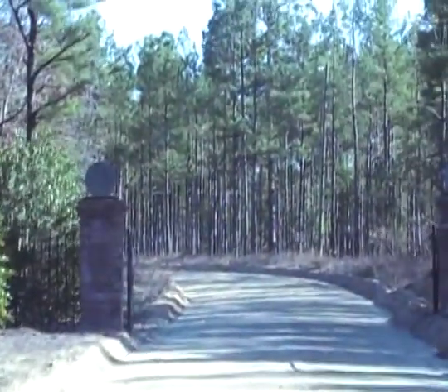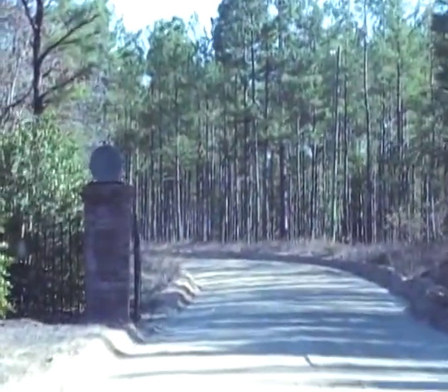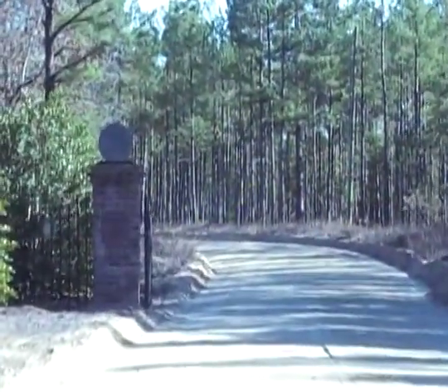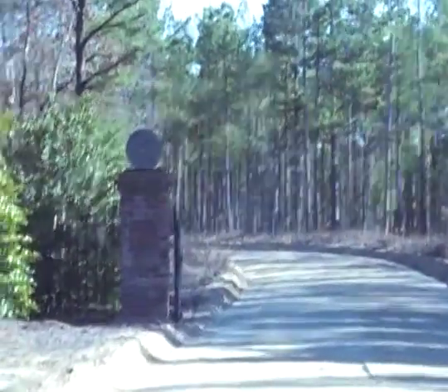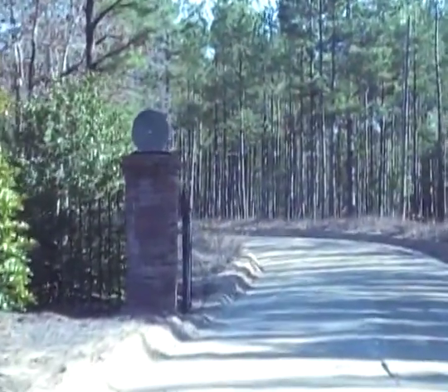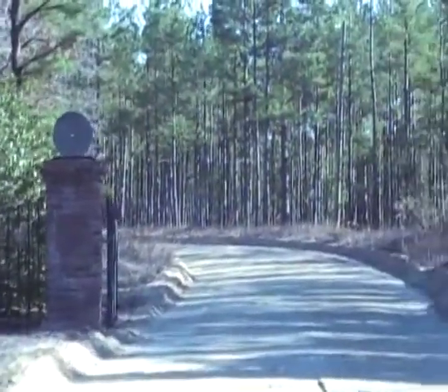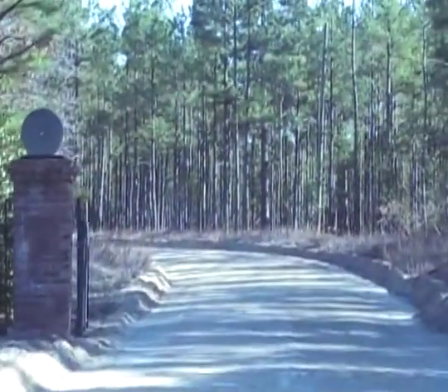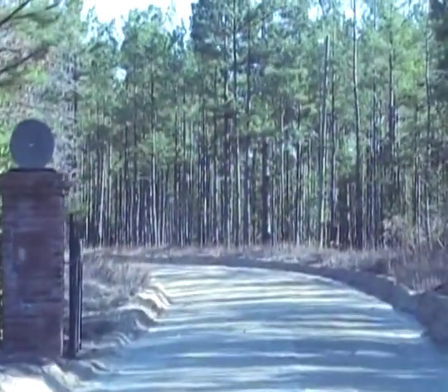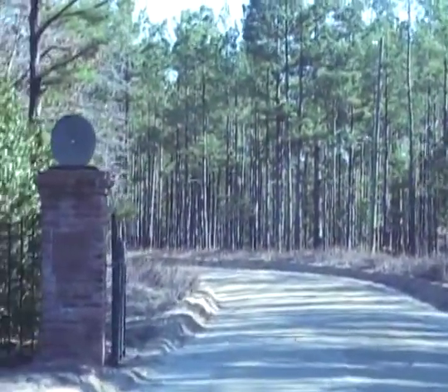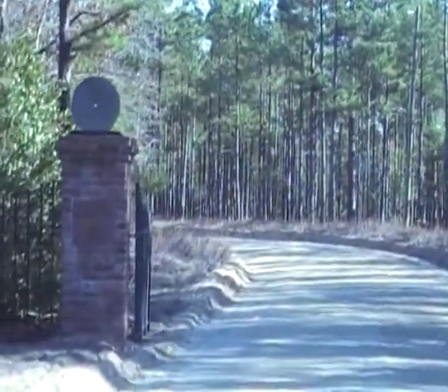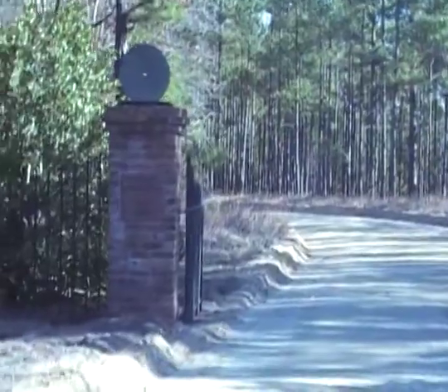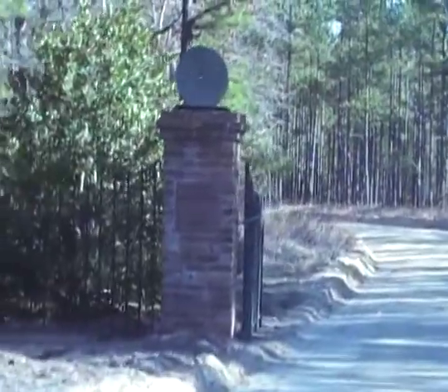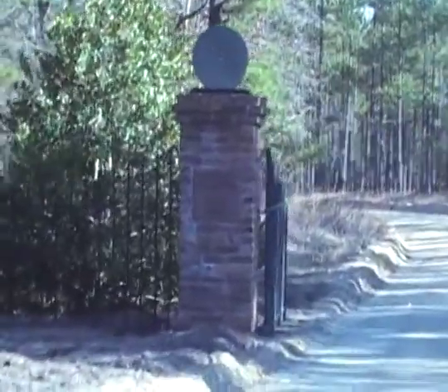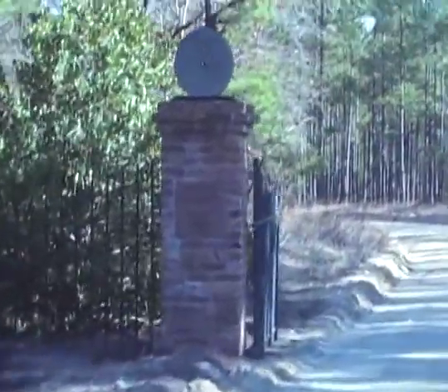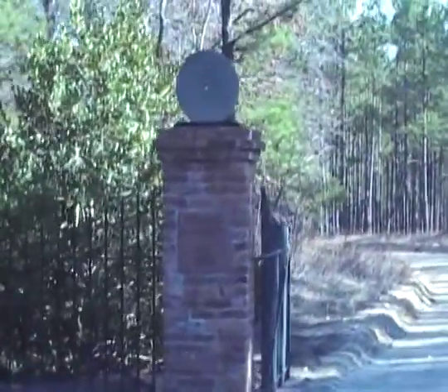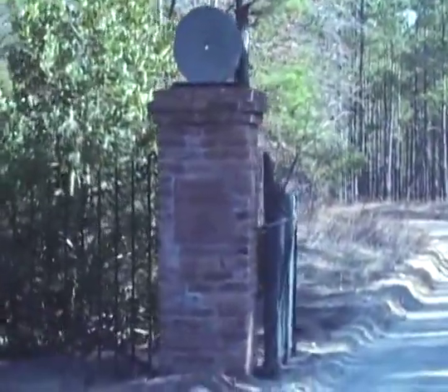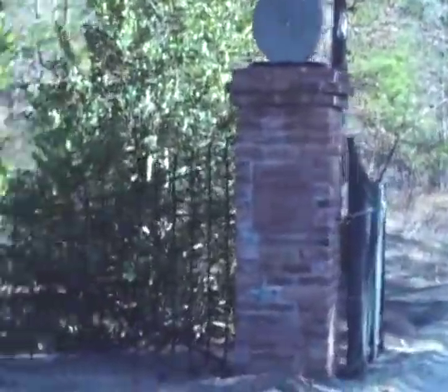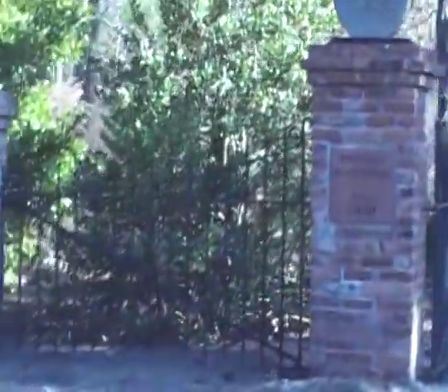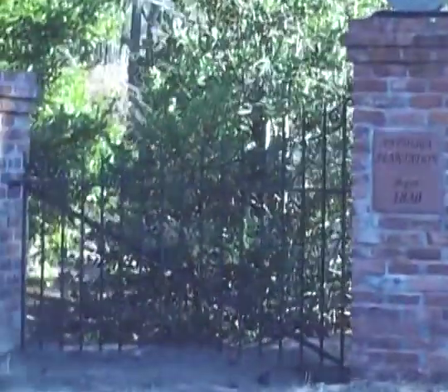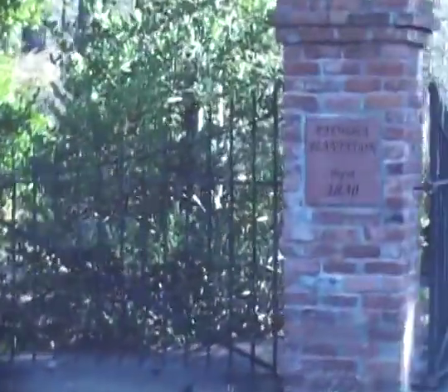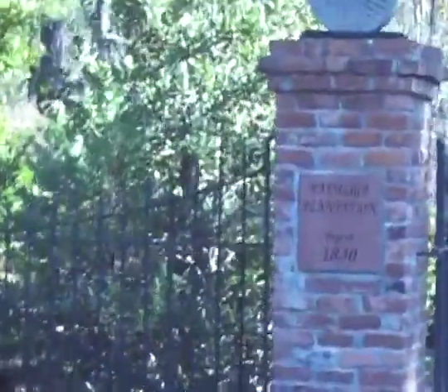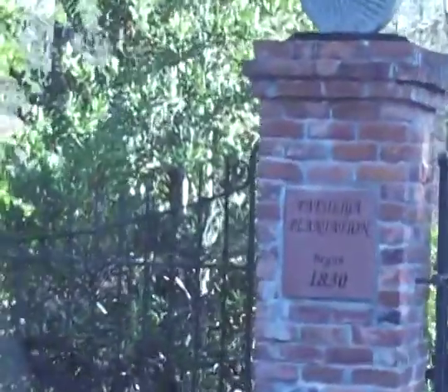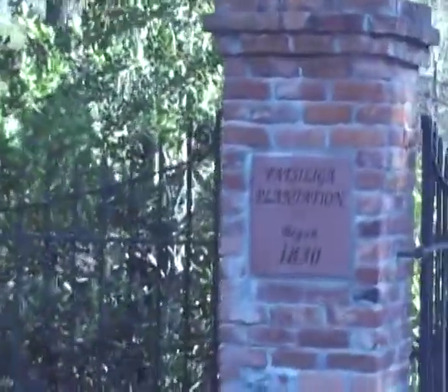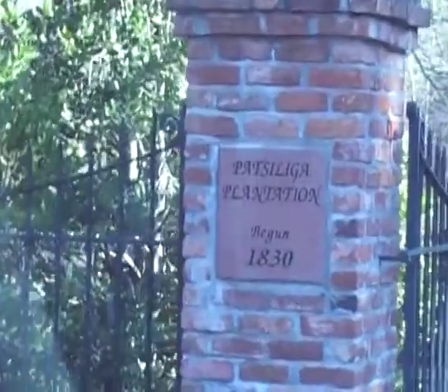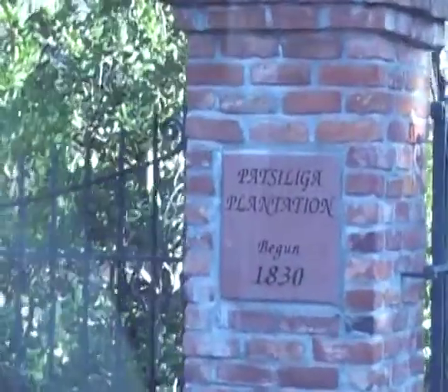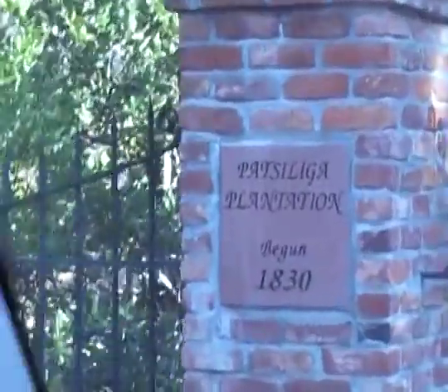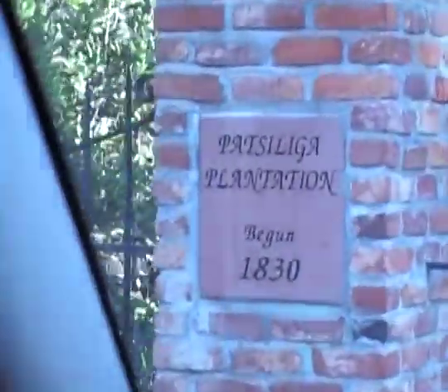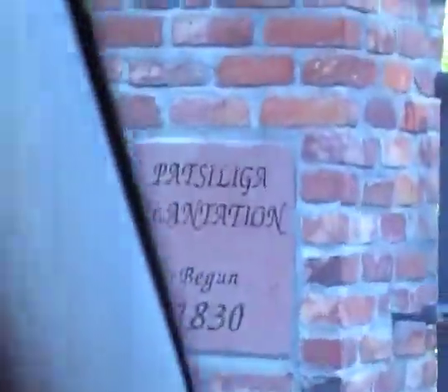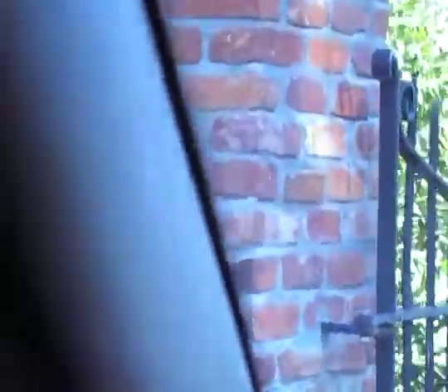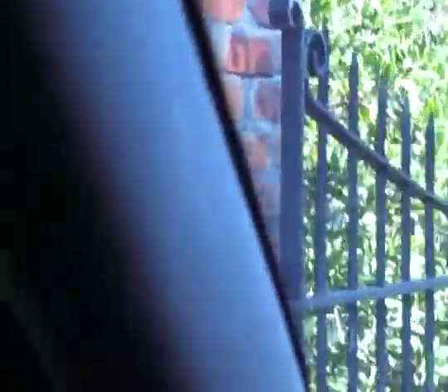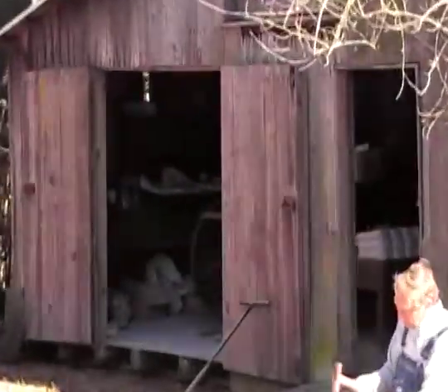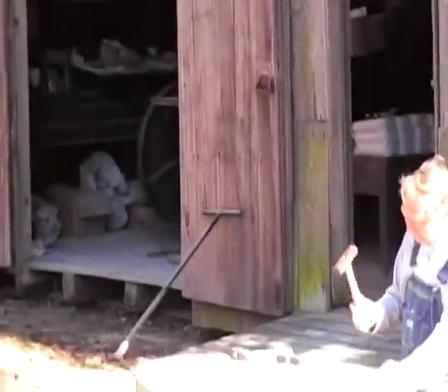Our place is called Patchalaggy Plantation. It began in 1830 and we've been adding to it ever since. My dad's family came to Talbot County prior to 1830 and we've been there ever since.